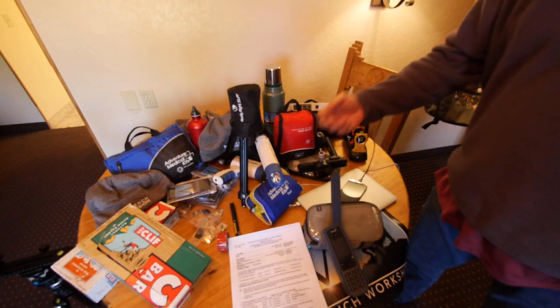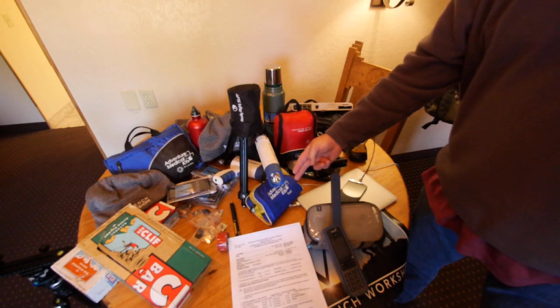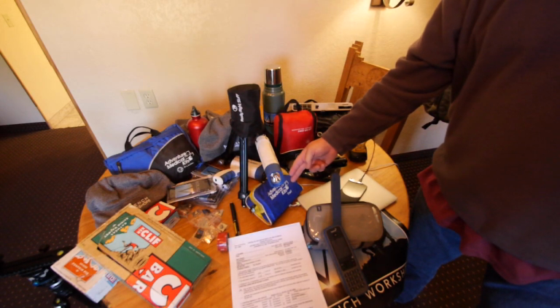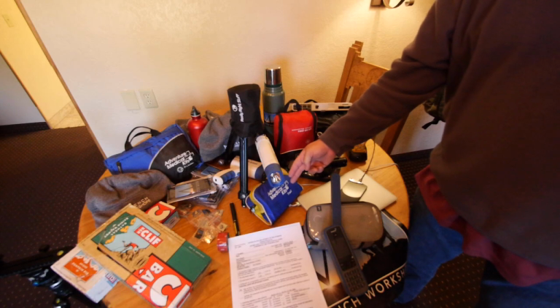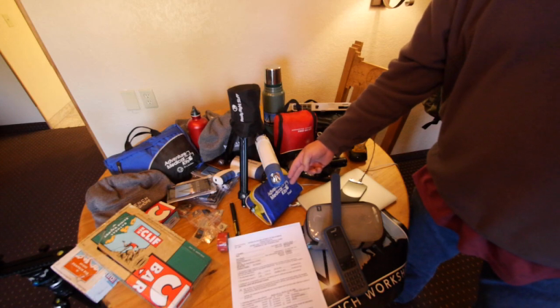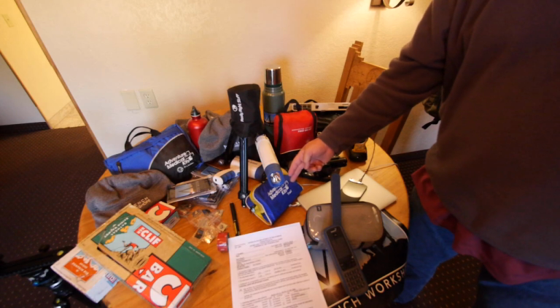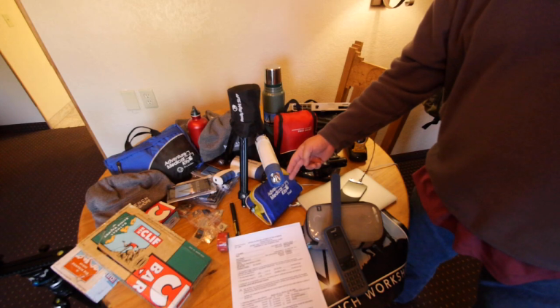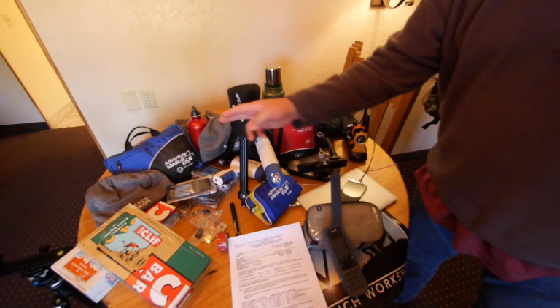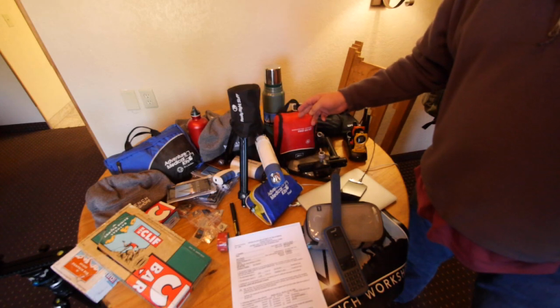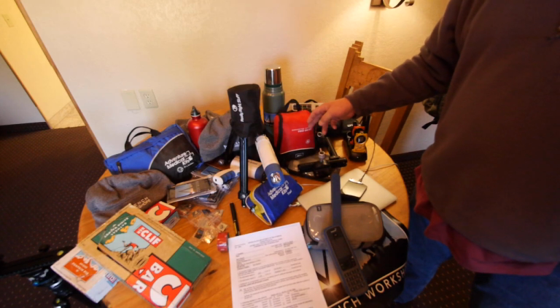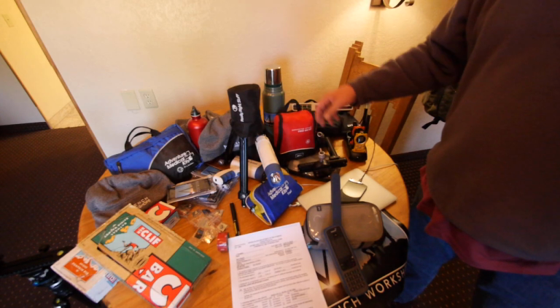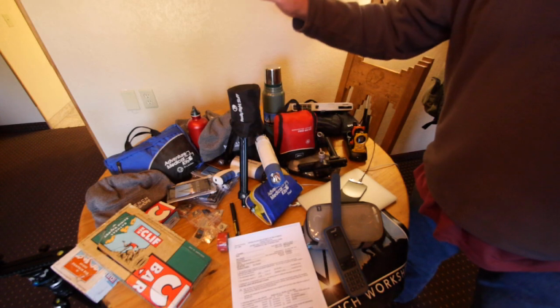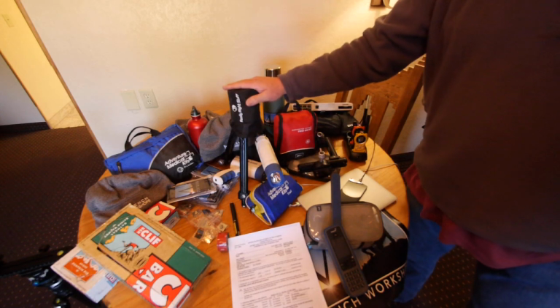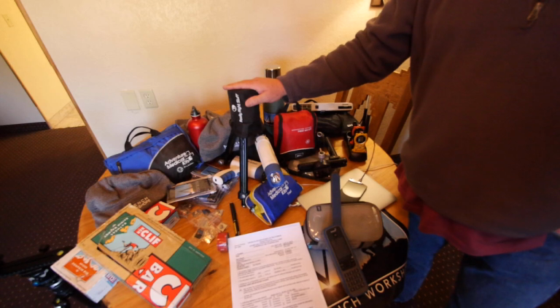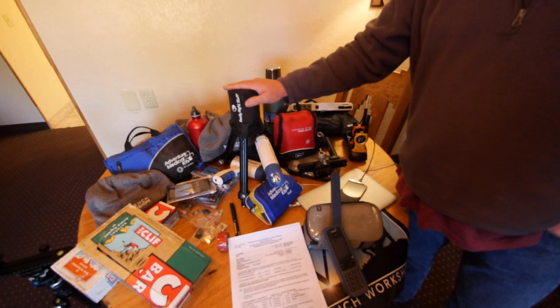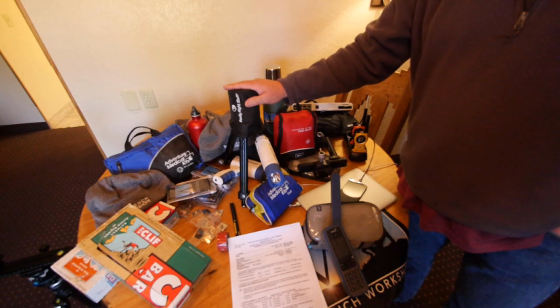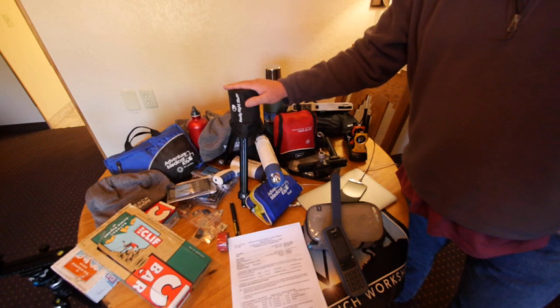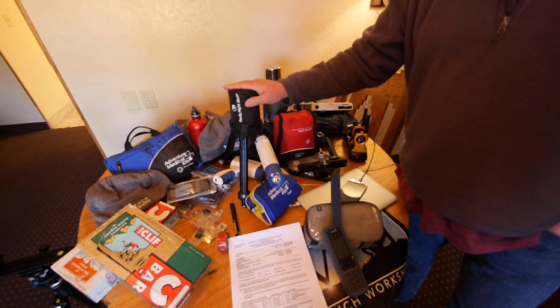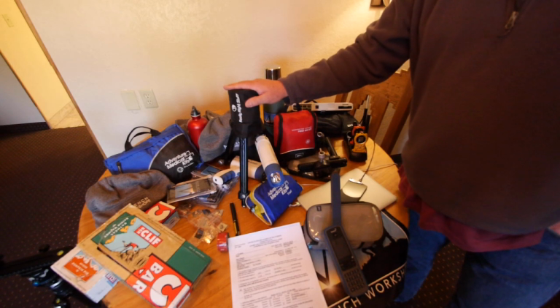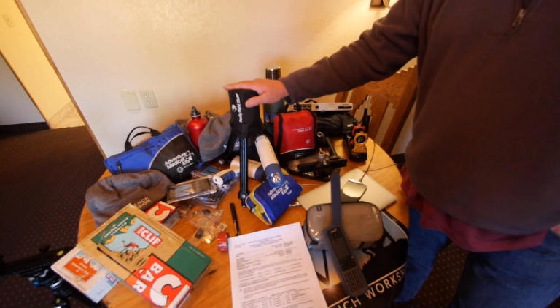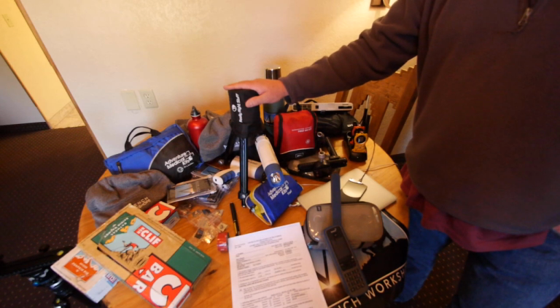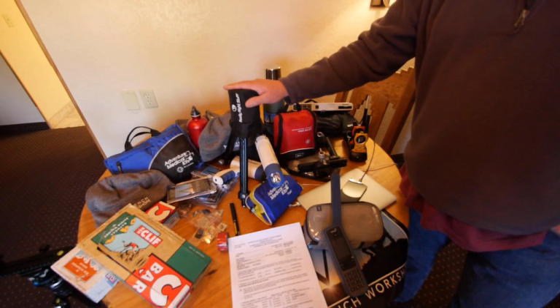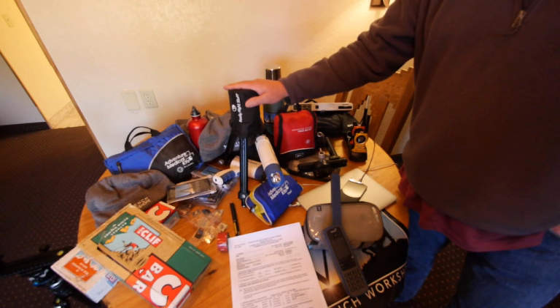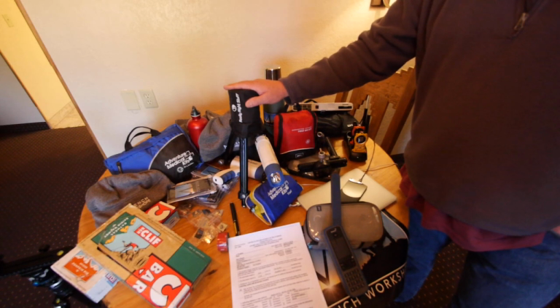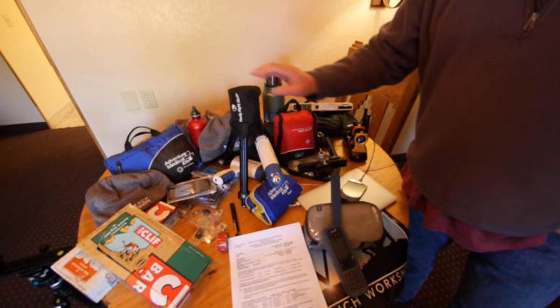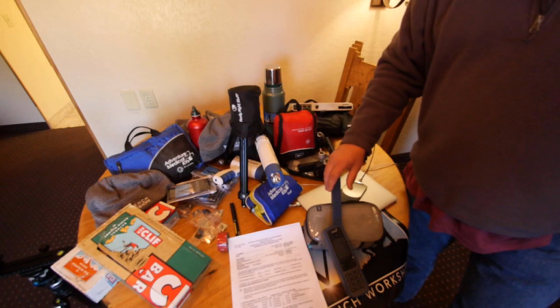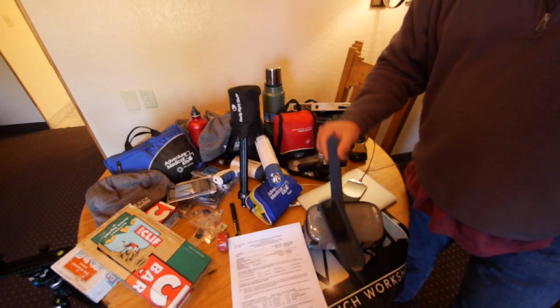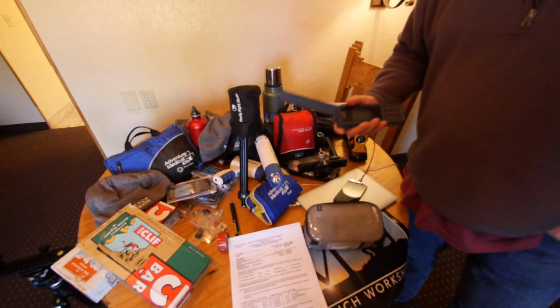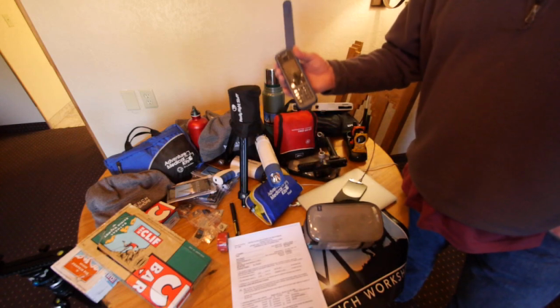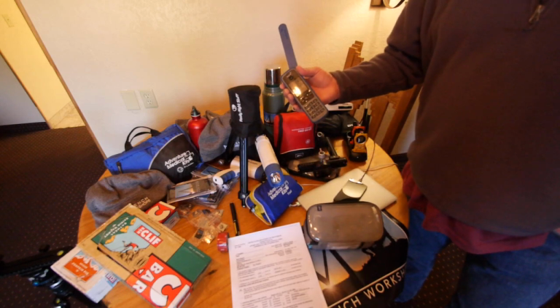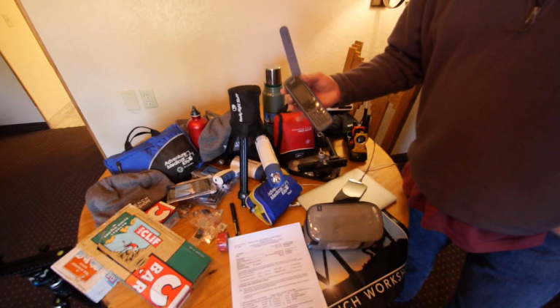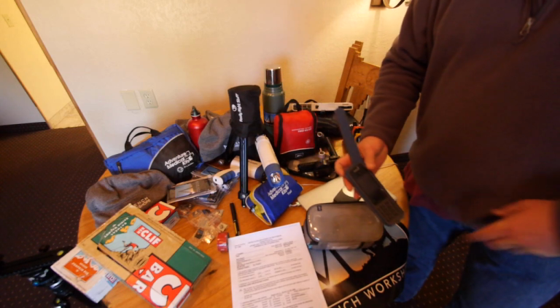In case something goes wrong, we're ready with first aid kits for each of us — one, two, three. We always bring along extra tripods and extra support gear, just in case a guest has something that fails. Again, for emergencies if we're out somewhere, we've got a satellite phone.